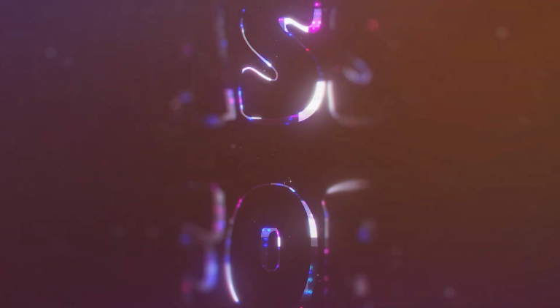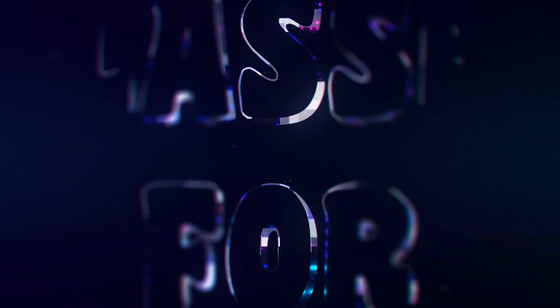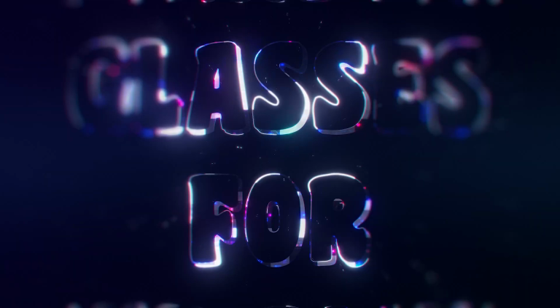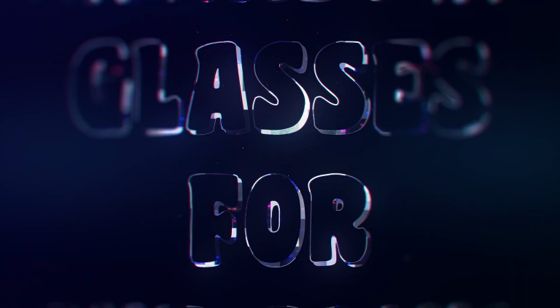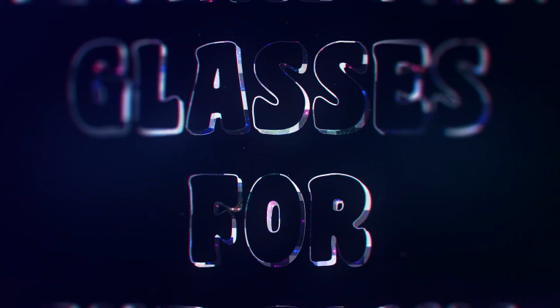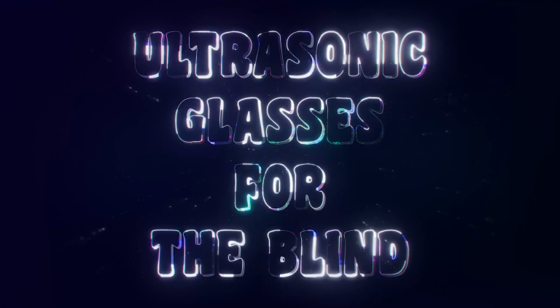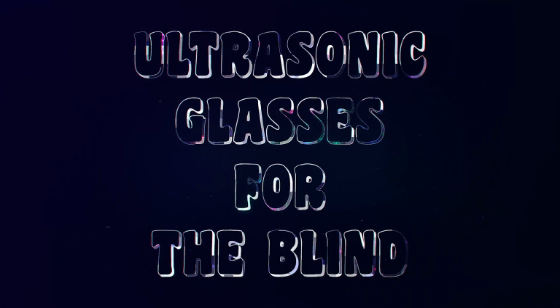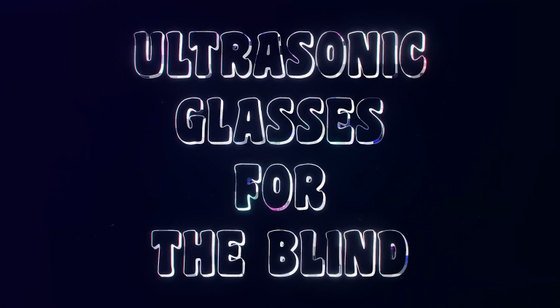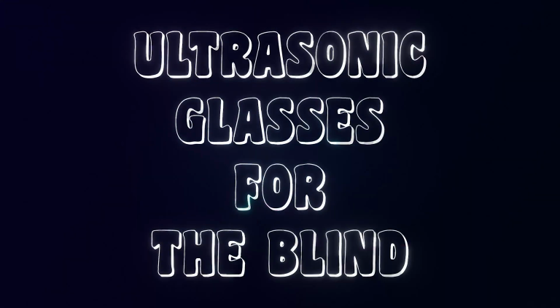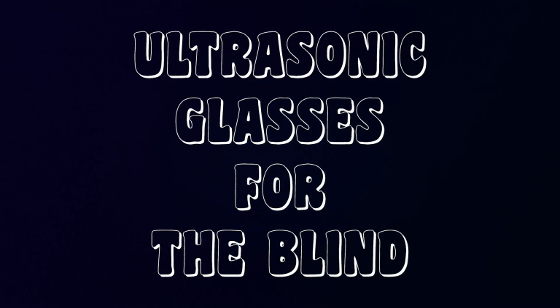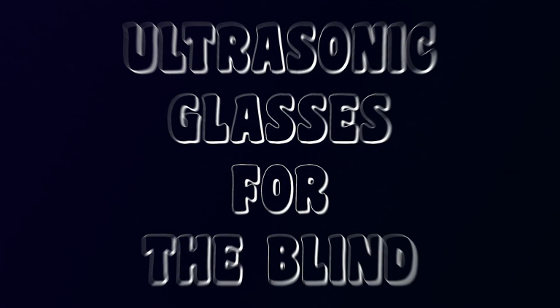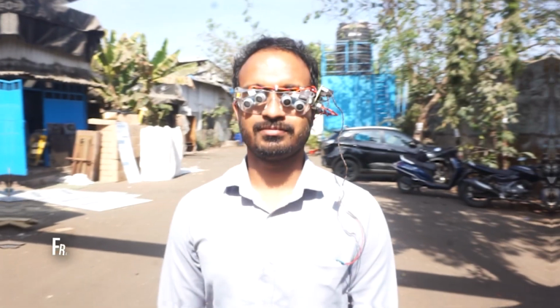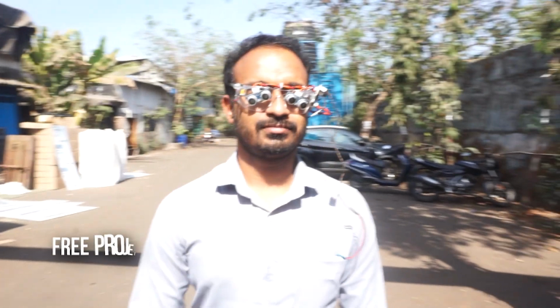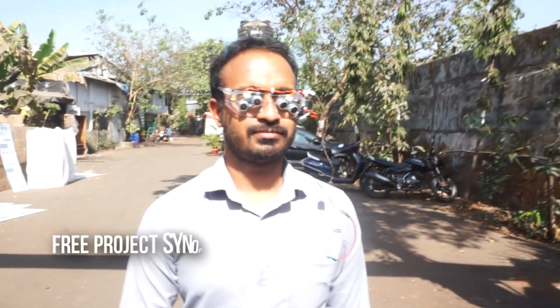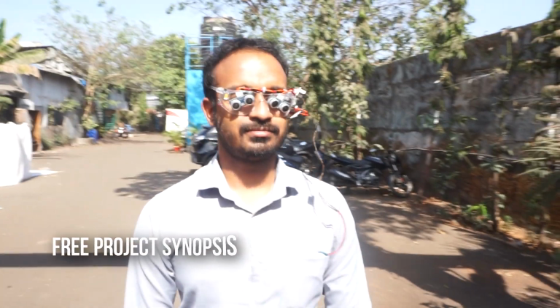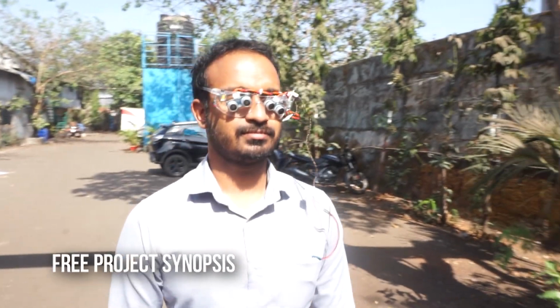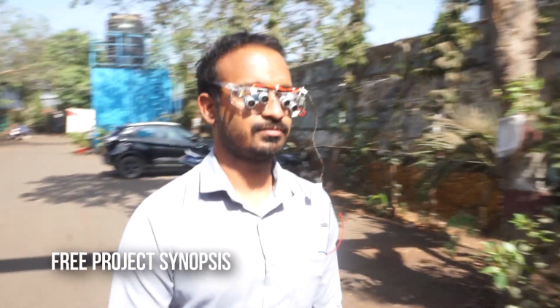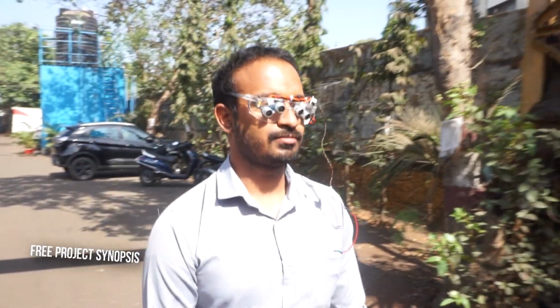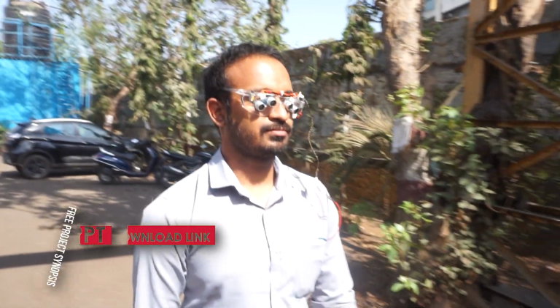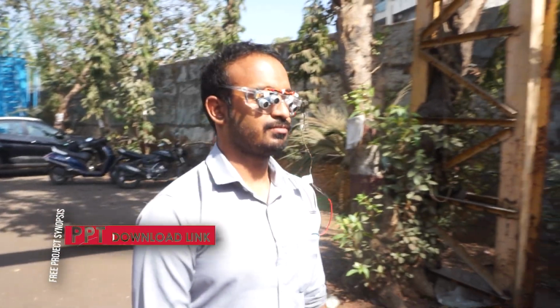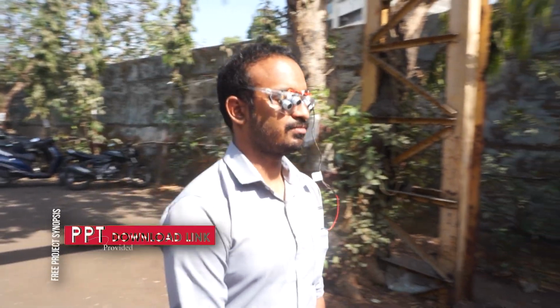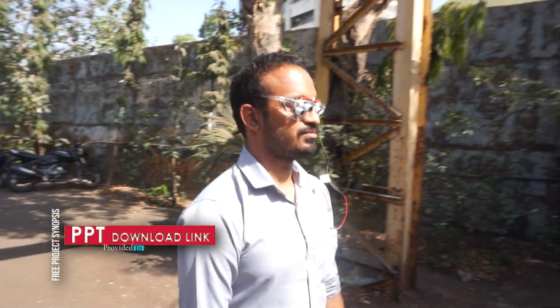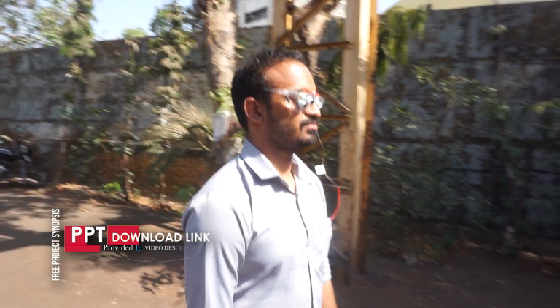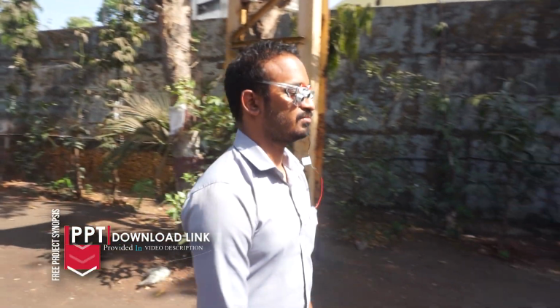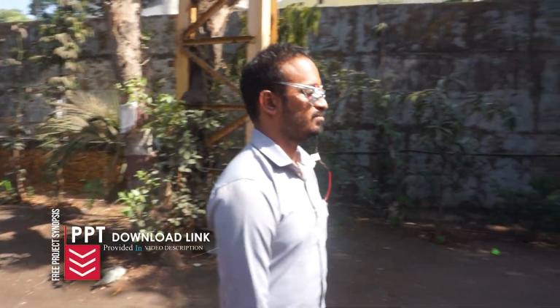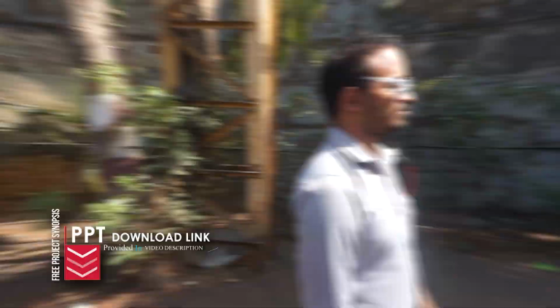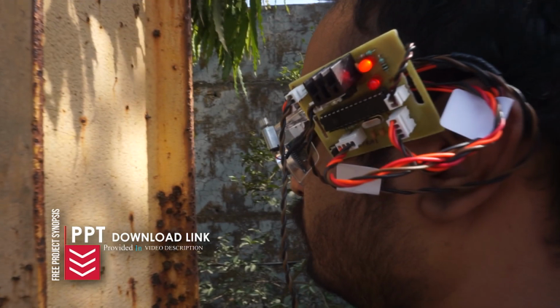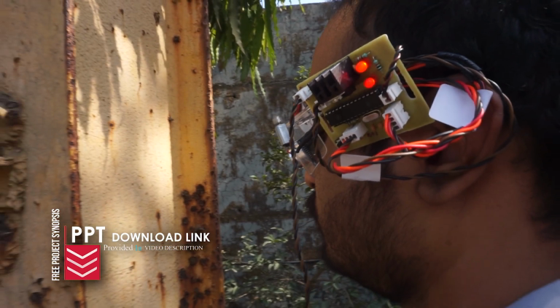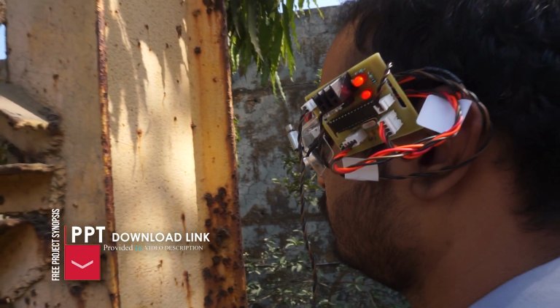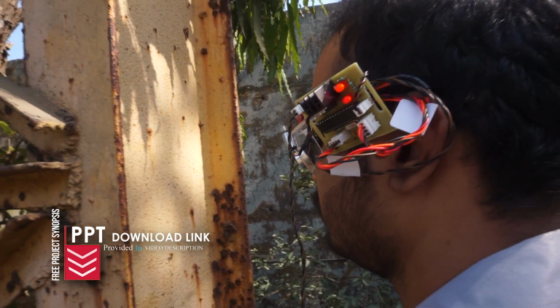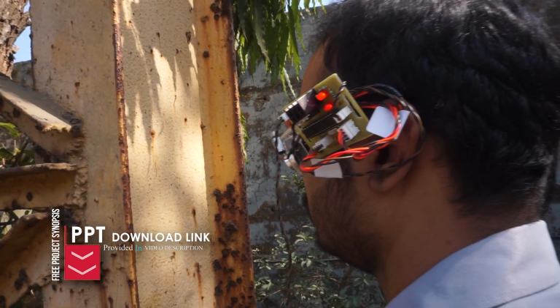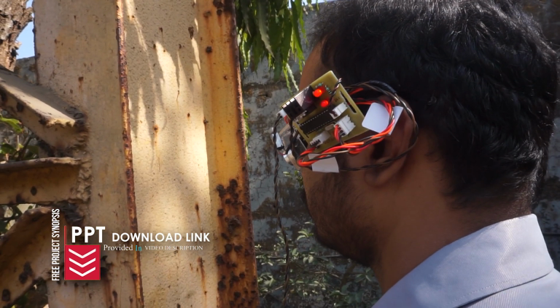Introducing the ultrasonic glasses for the blind — a clever, wearable device that eliminates the need for additional equipment by assisting with obstacle detection and safe navigation.